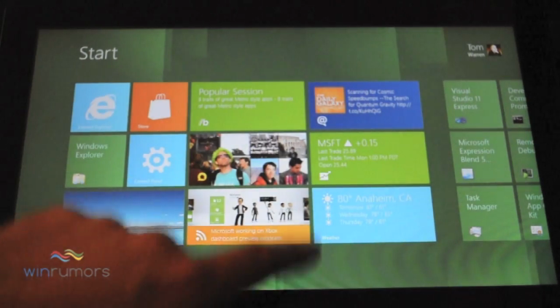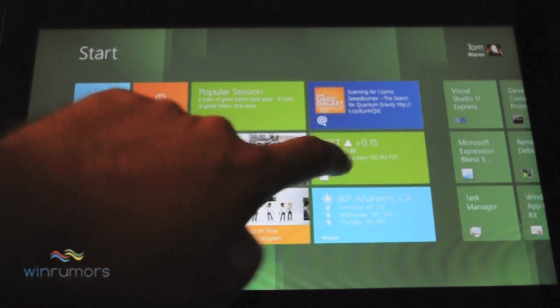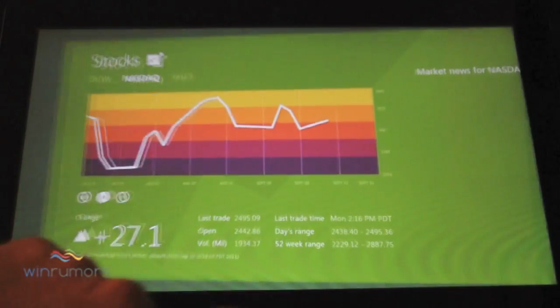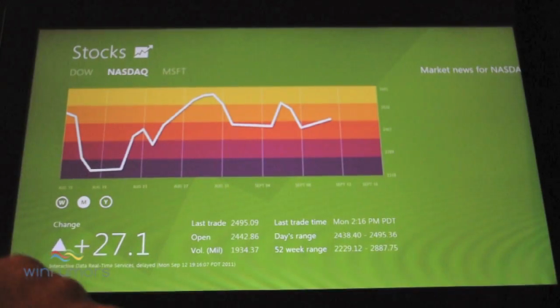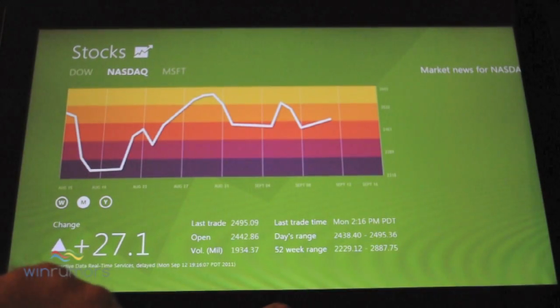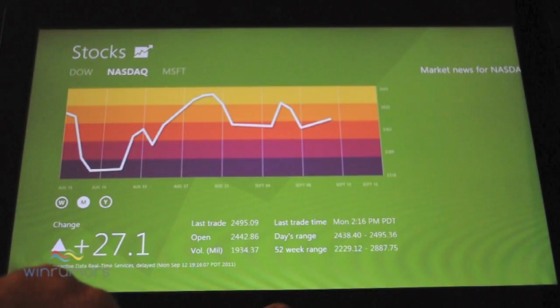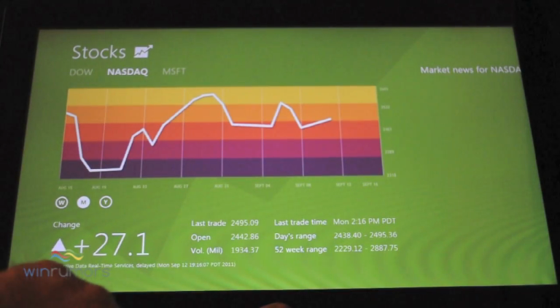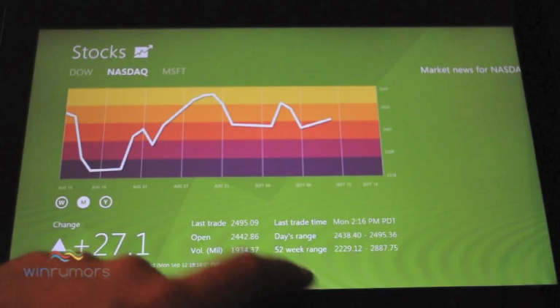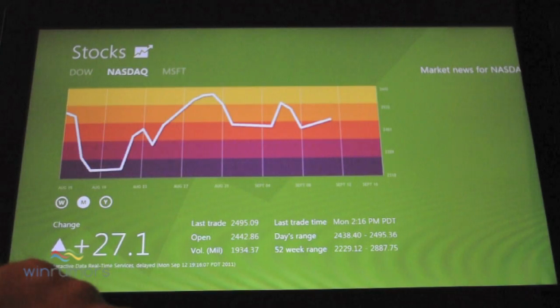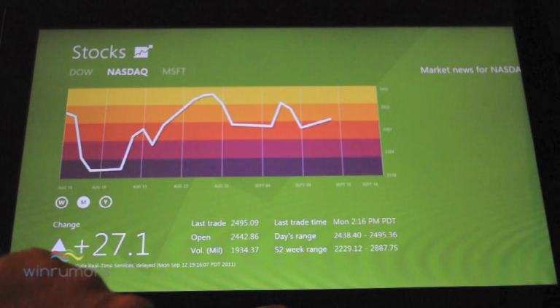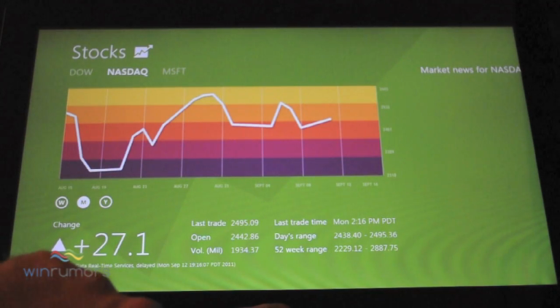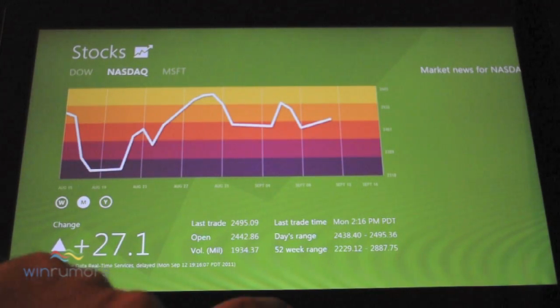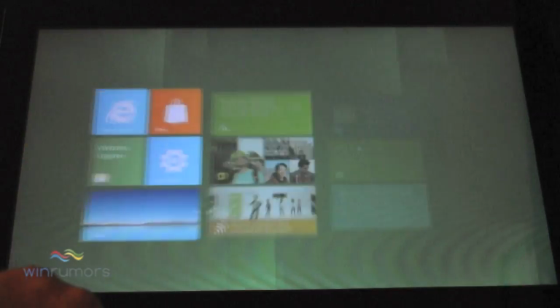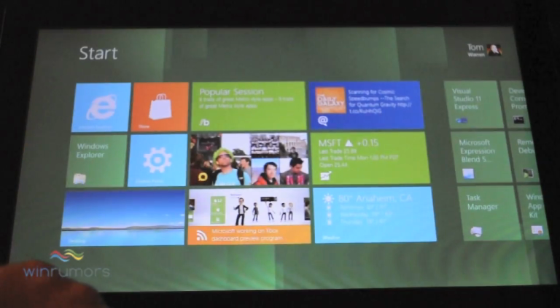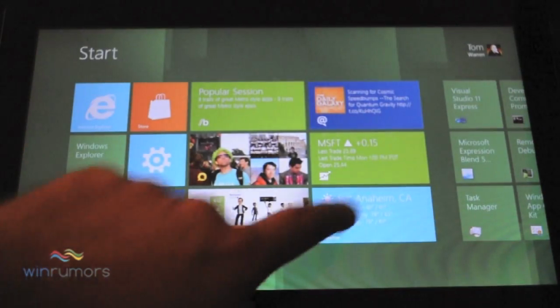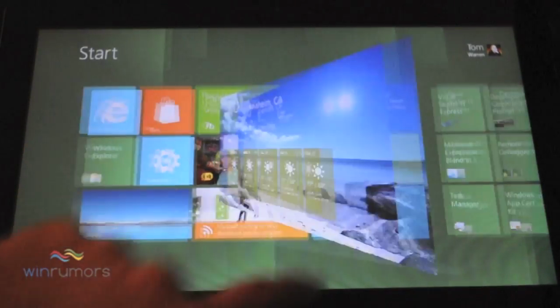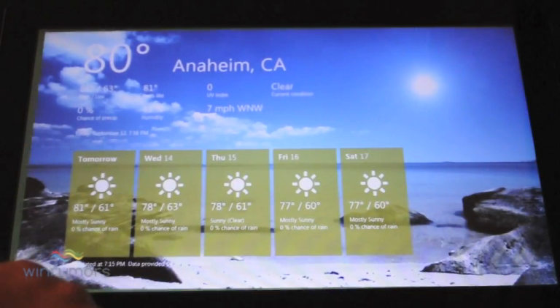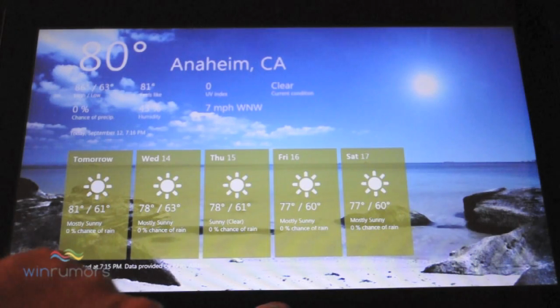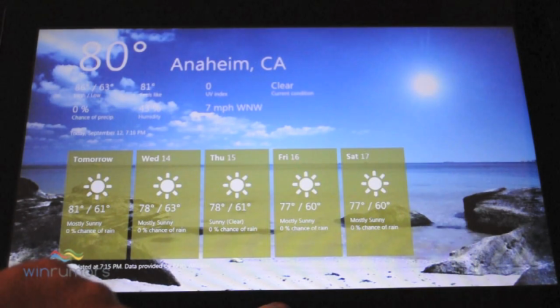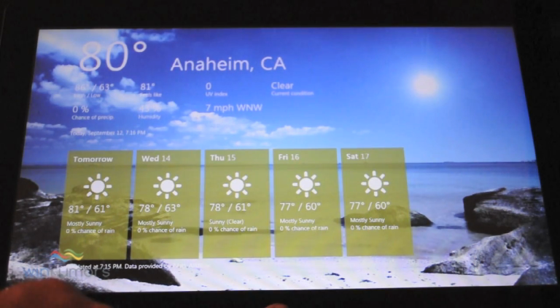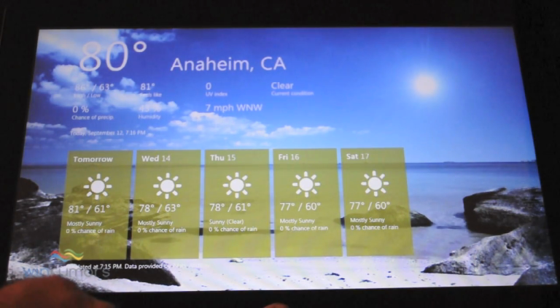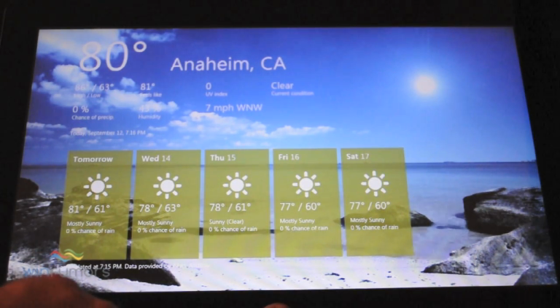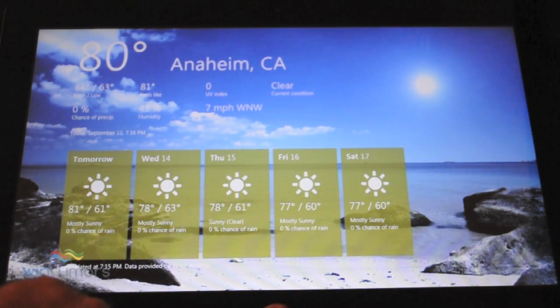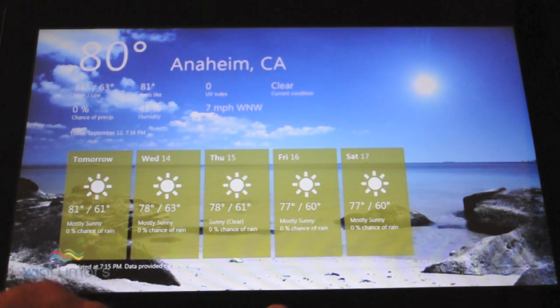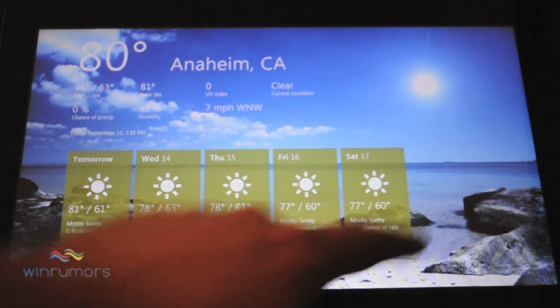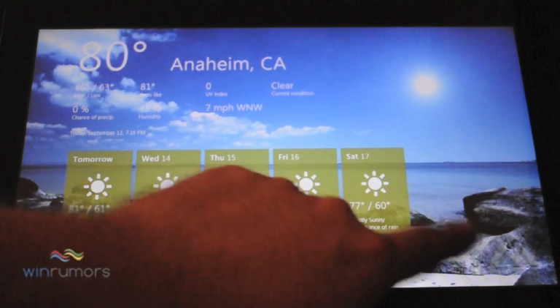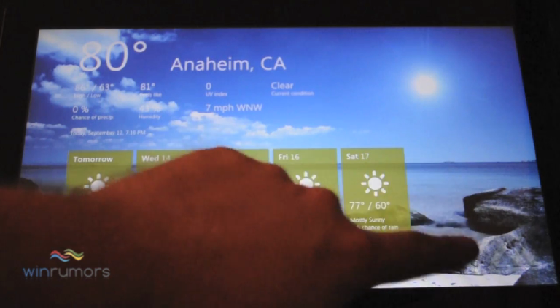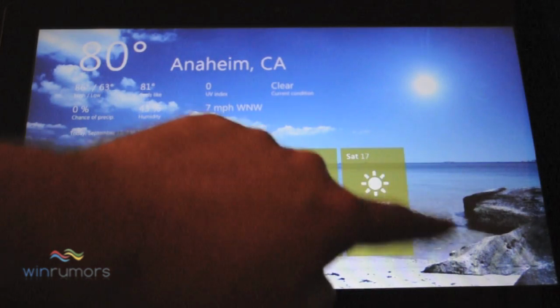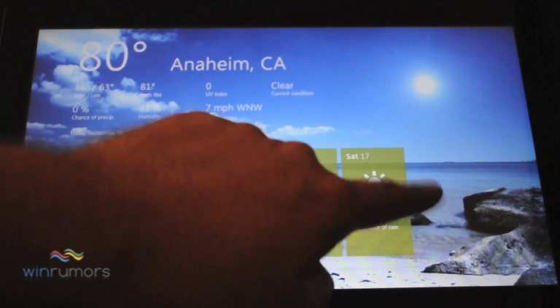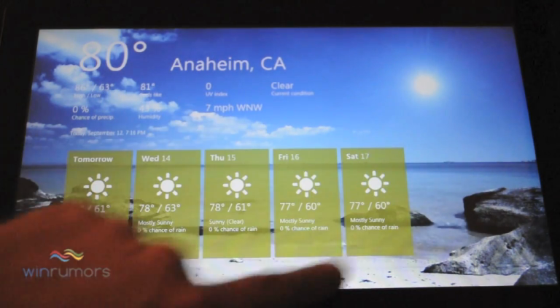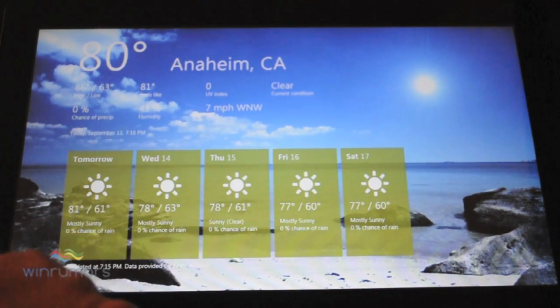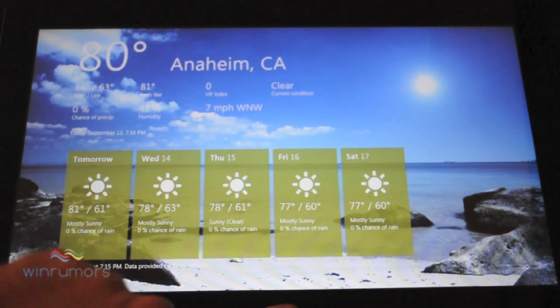You've also got the stocks, so that'll give you an overview of the markets. And you've got the weather, which — you can see it's almost like a video playing in the background there.